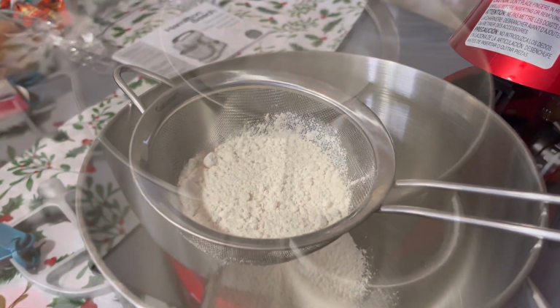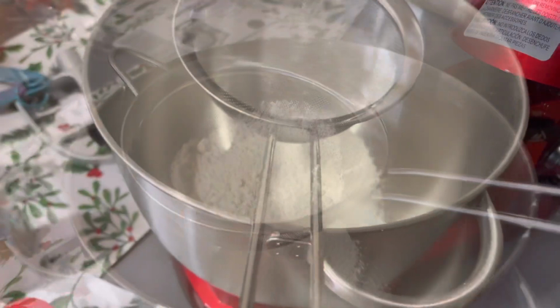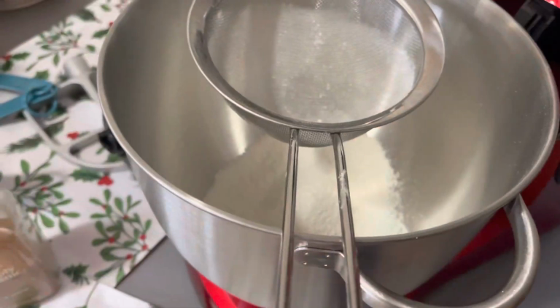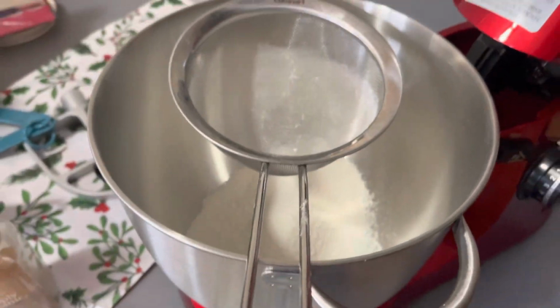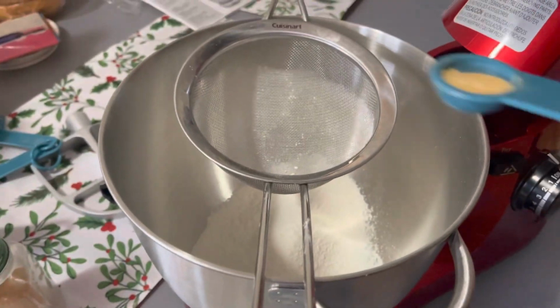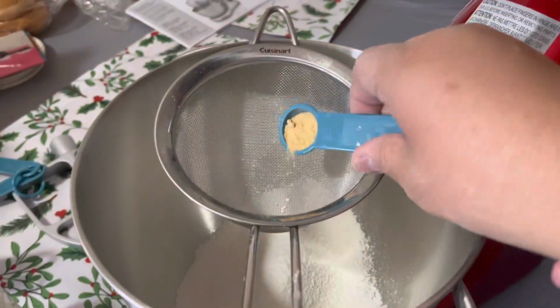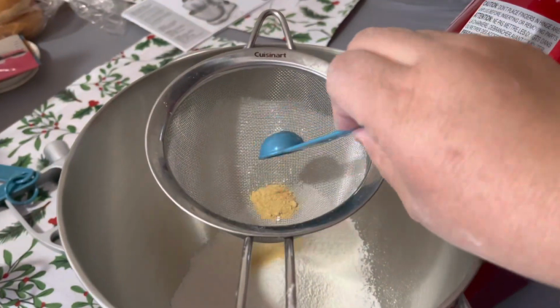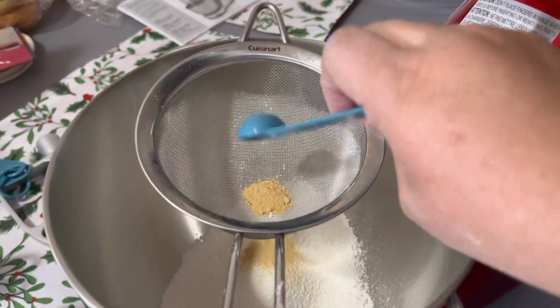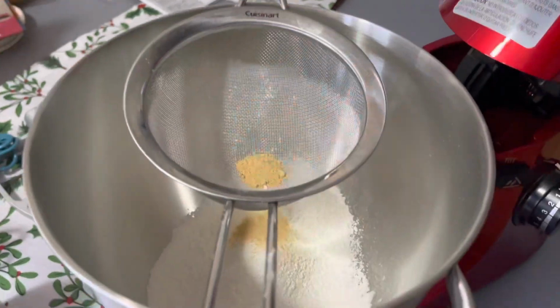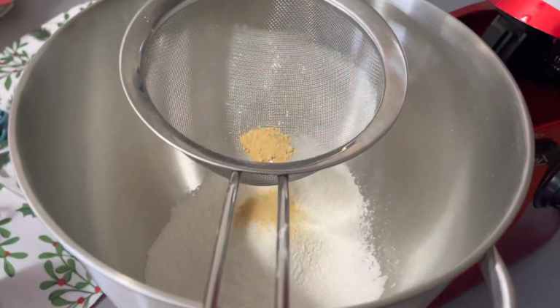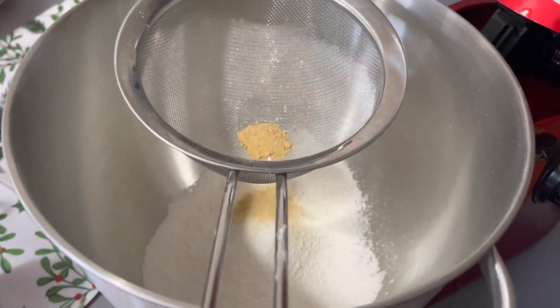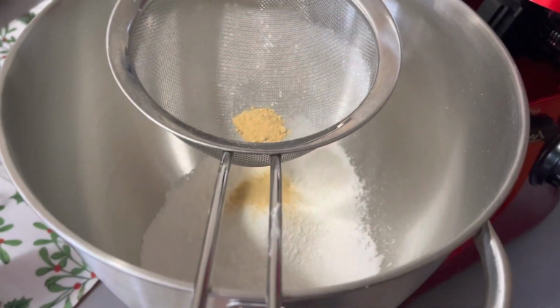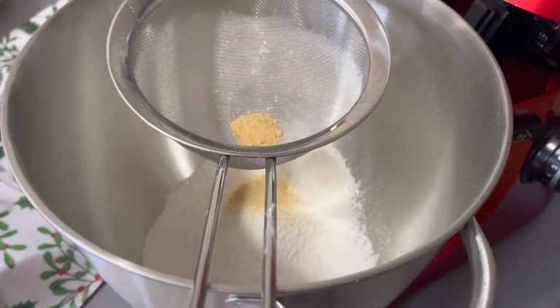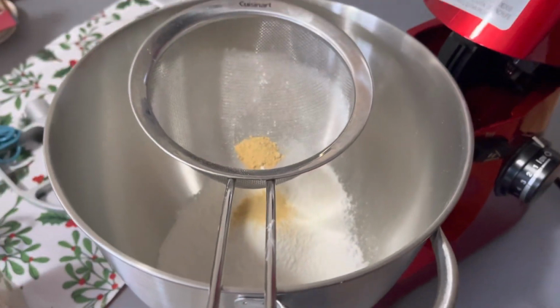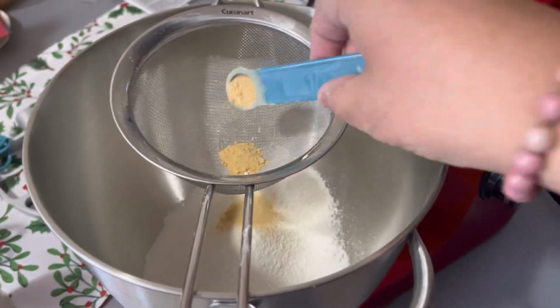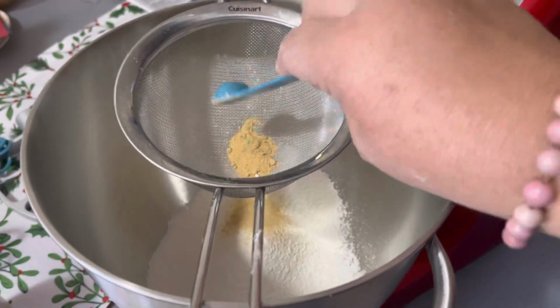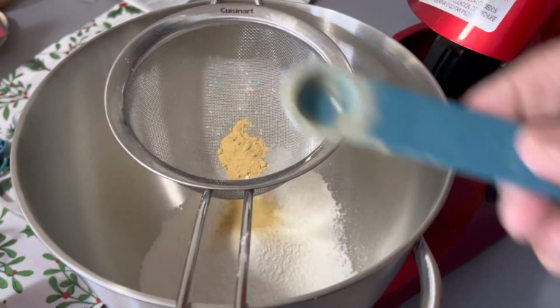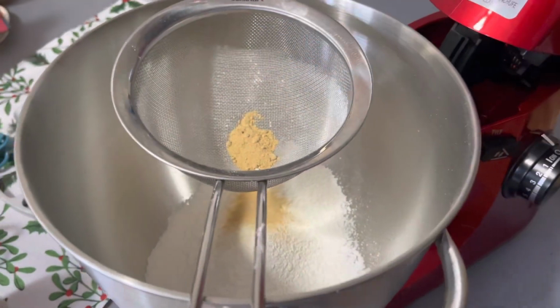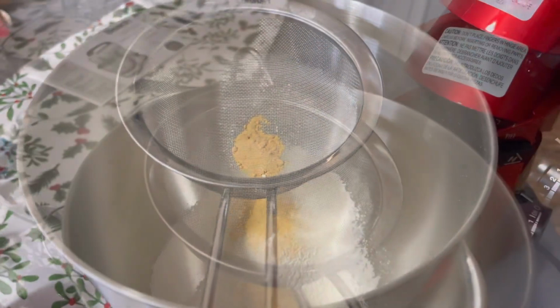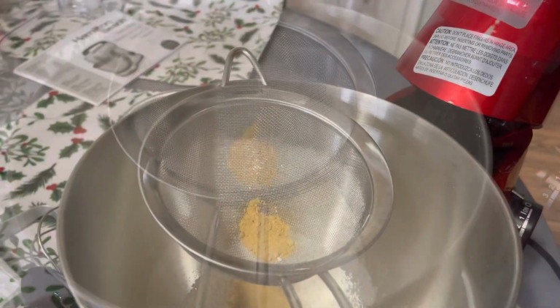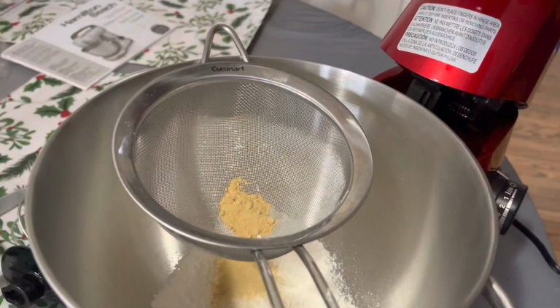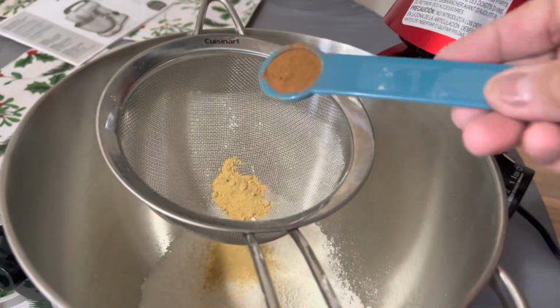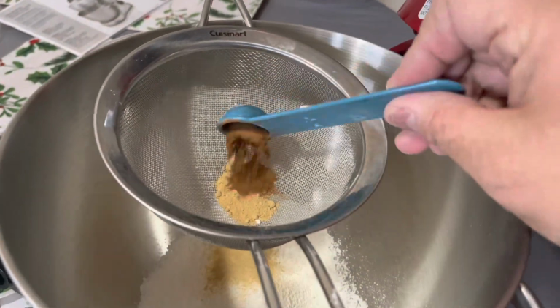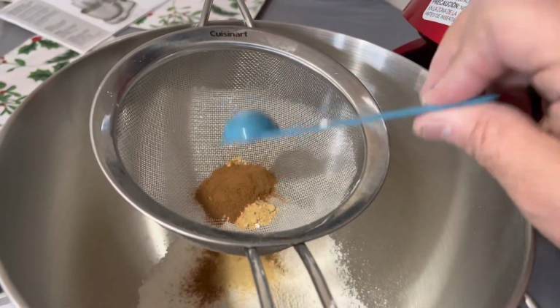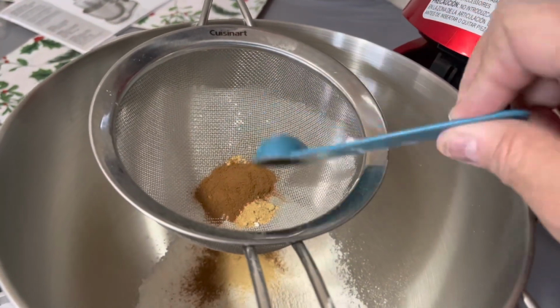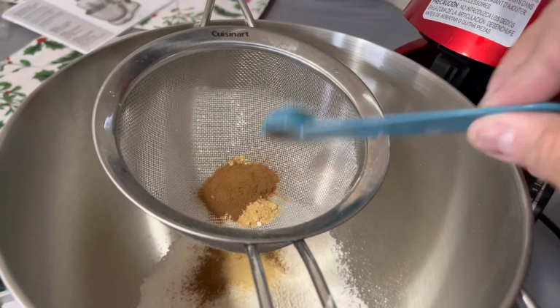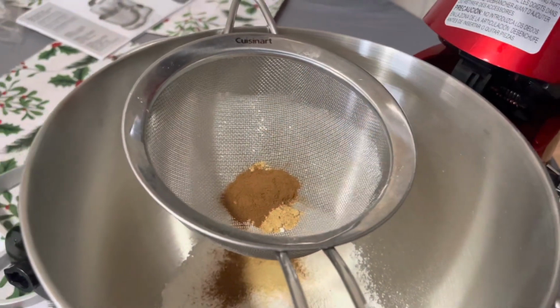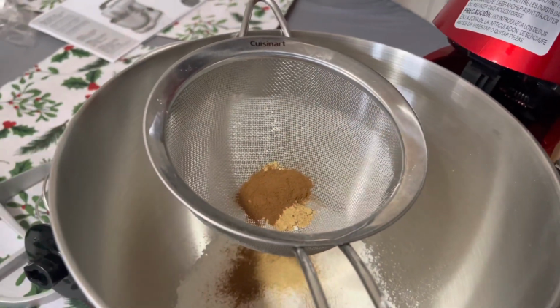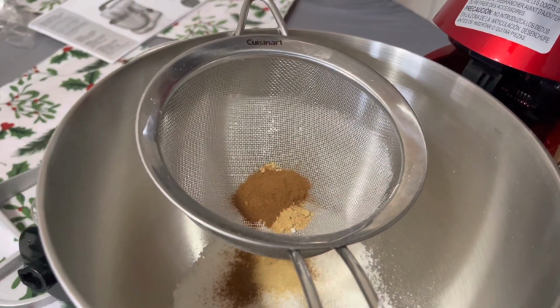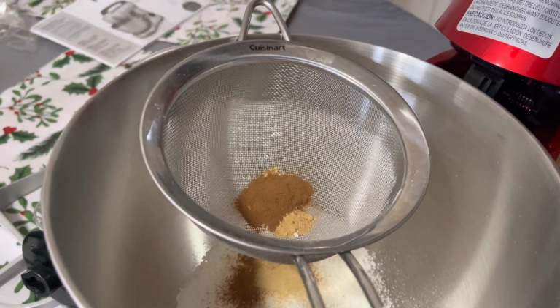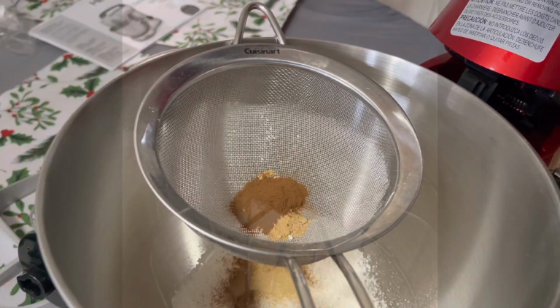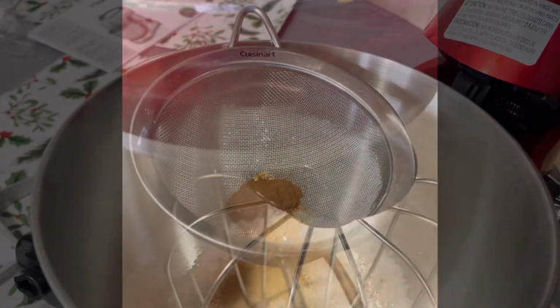This crepe came out really, really good to my surprise. I'm loving my cast iron skillet — I just got one for the first time ever. It's always been so heavy for me, but I got the two-handled one, so it's okay.